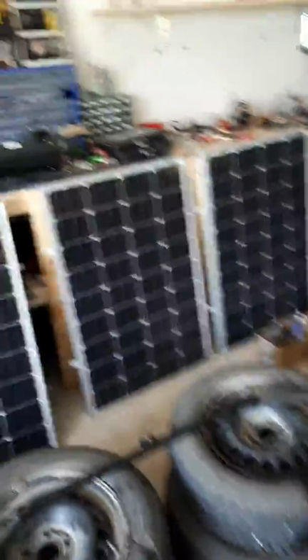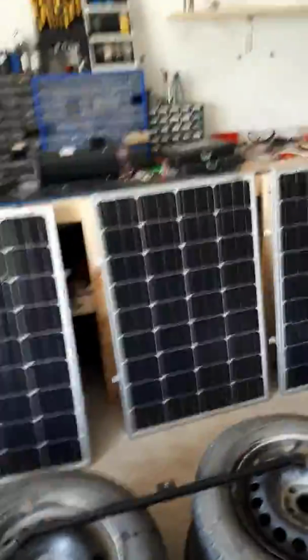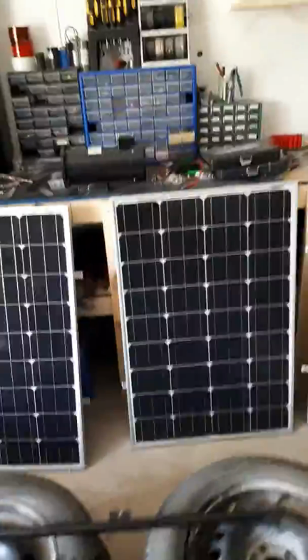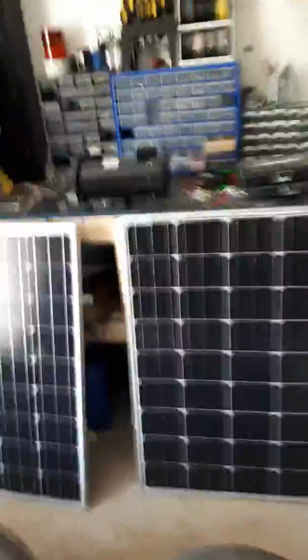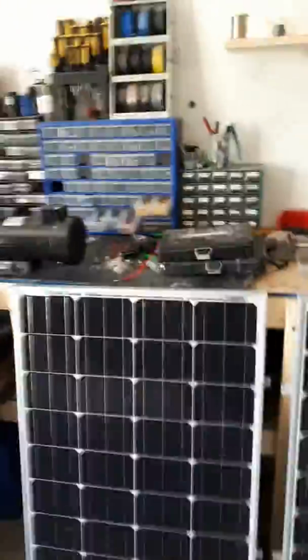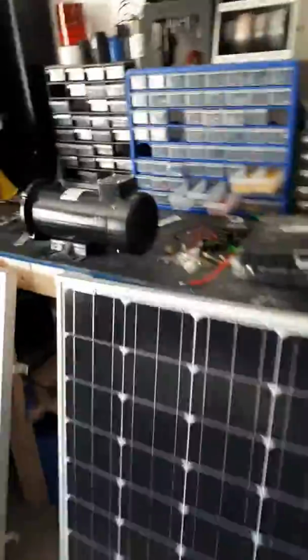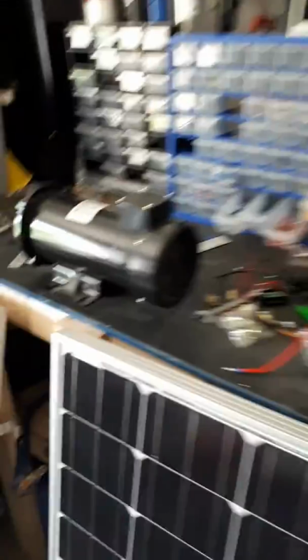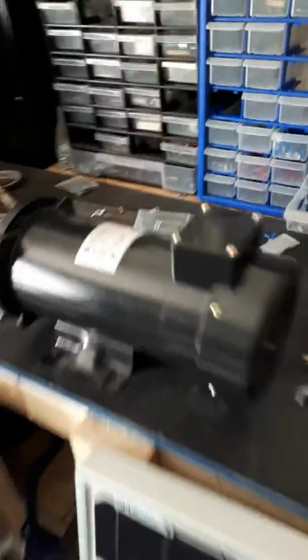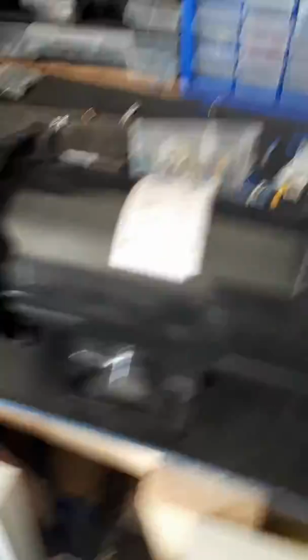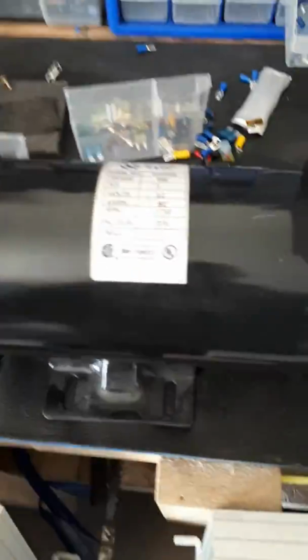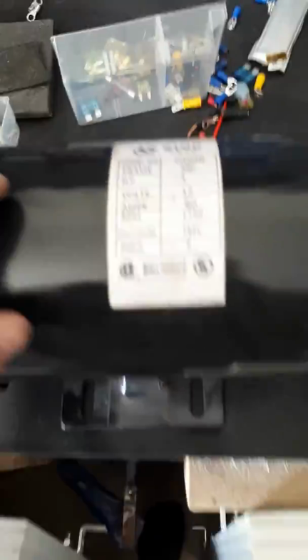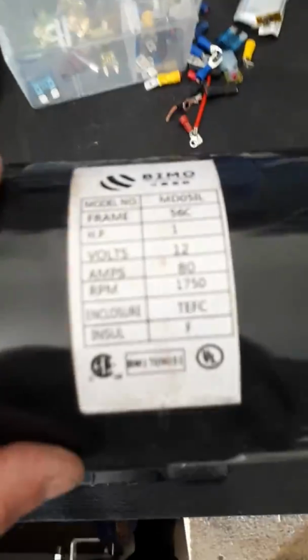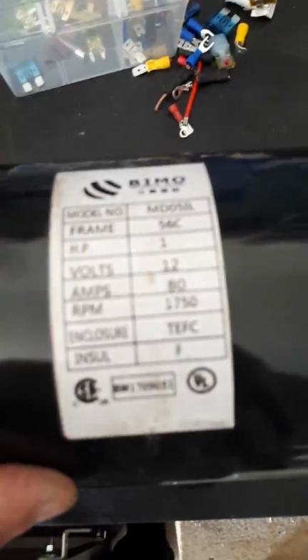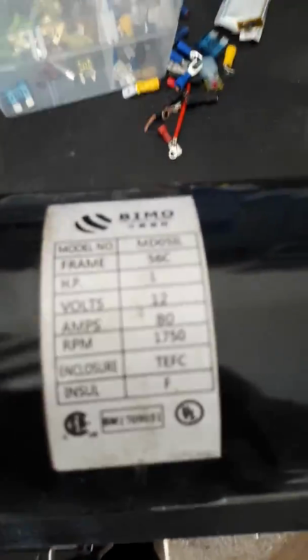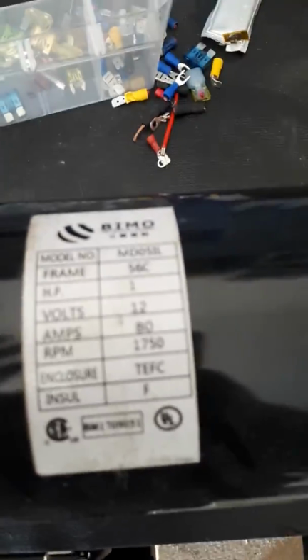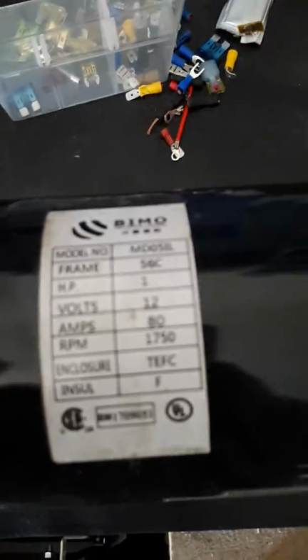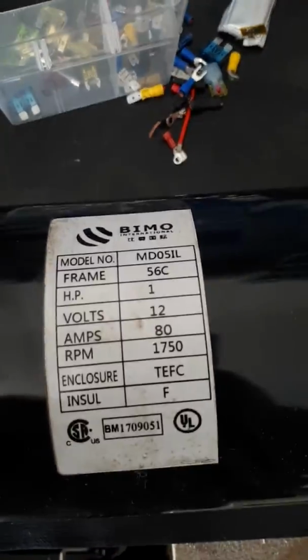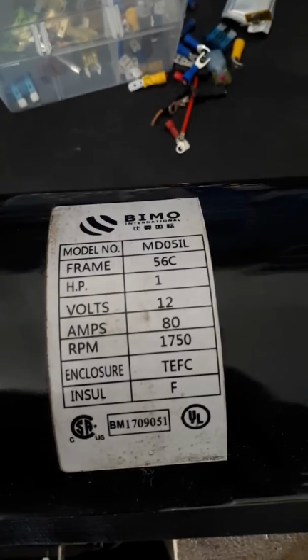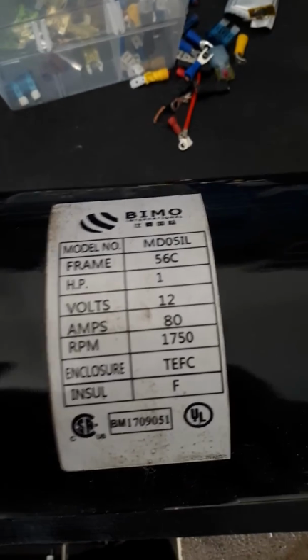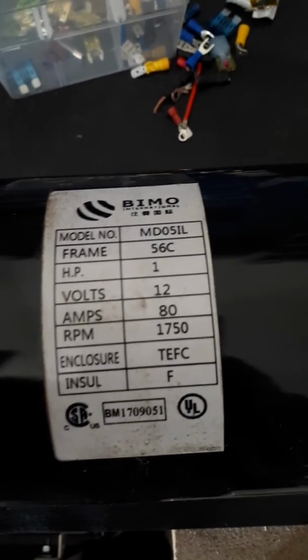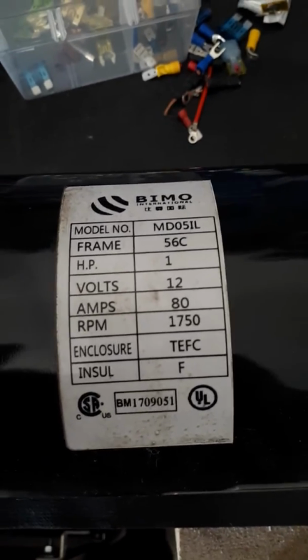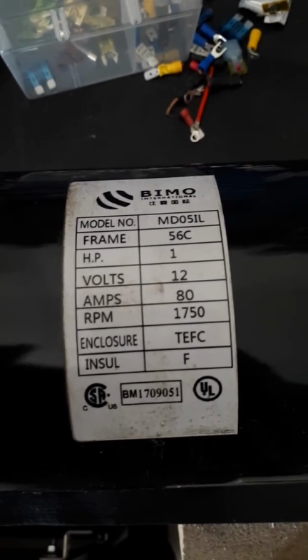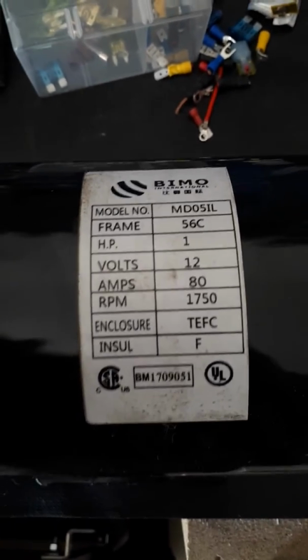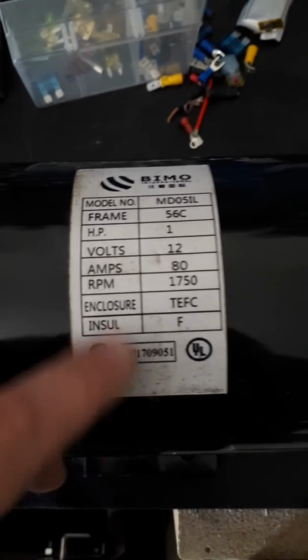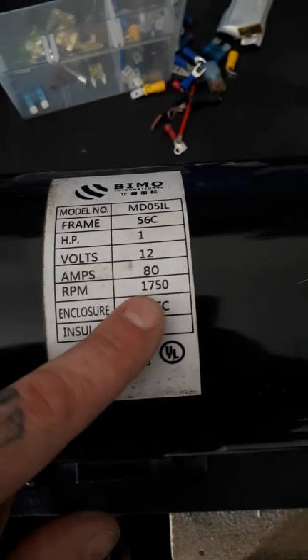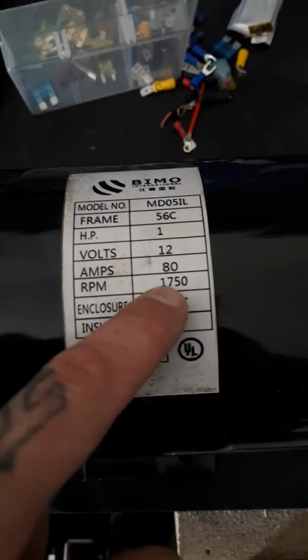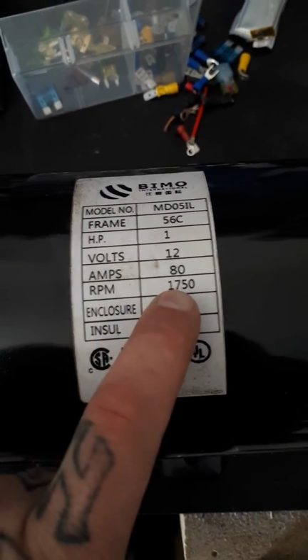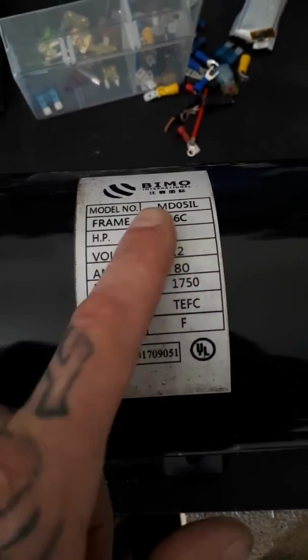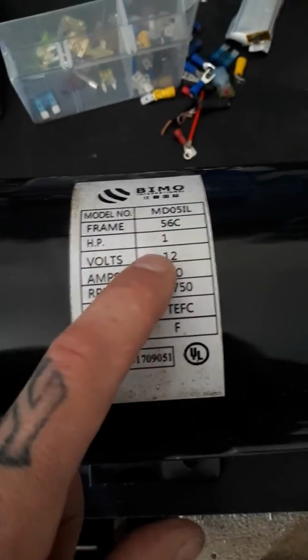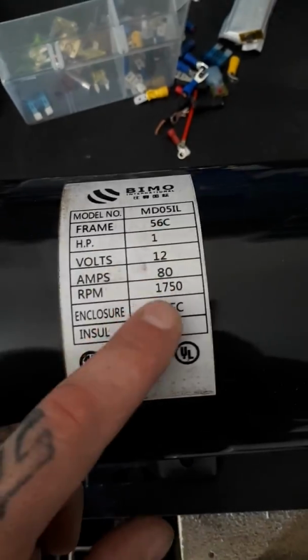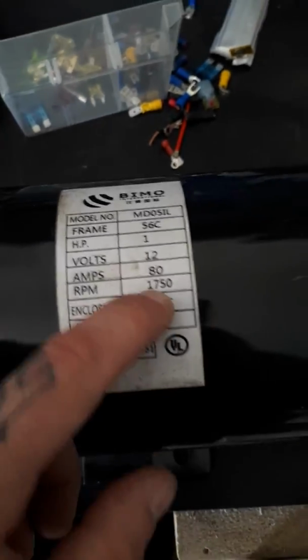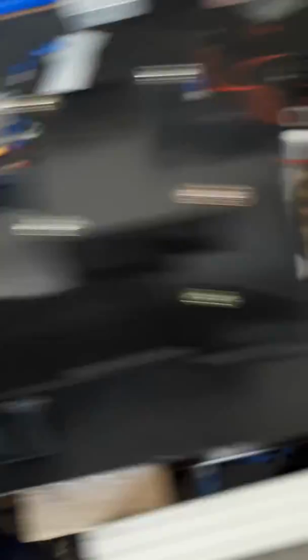The motor is right here. Here's the model number and stuff. It's just a 12 volt DC brush motor. The RPM and volts I'm running it at: 12 volts, 1750 RPM.